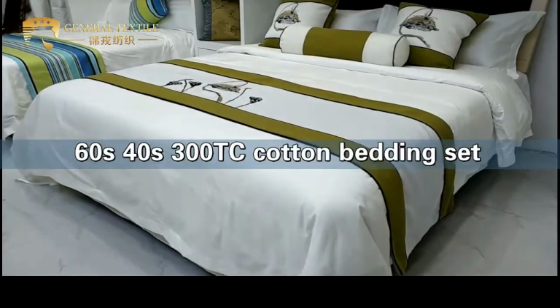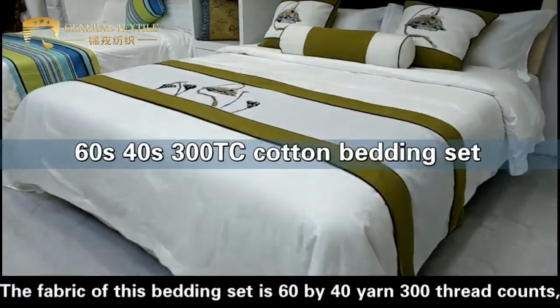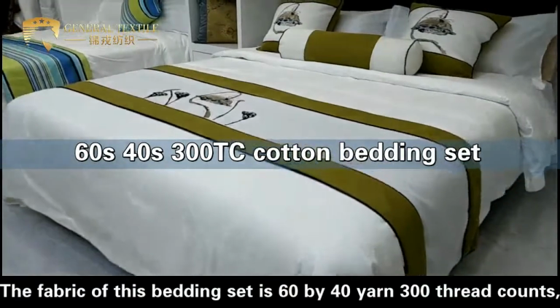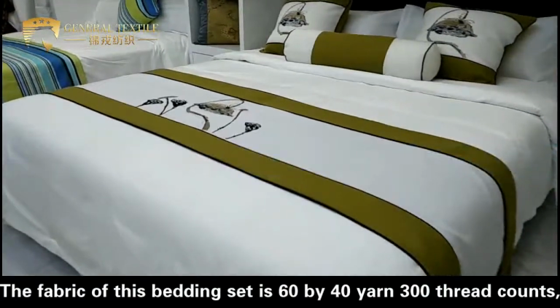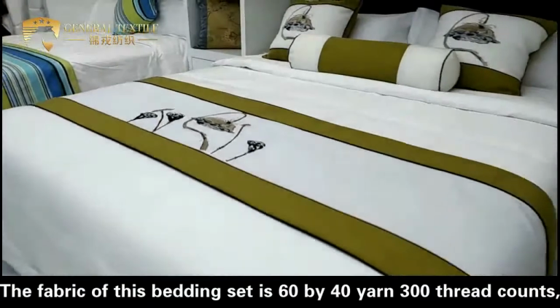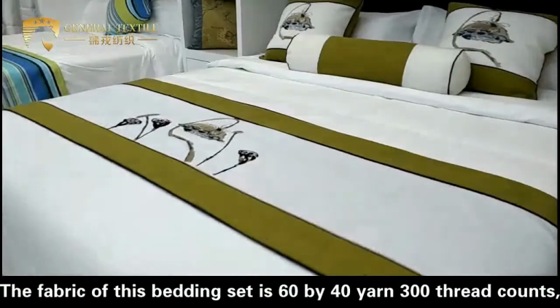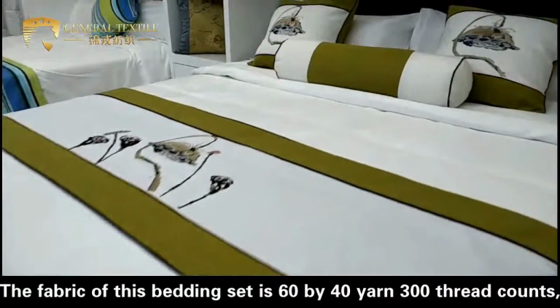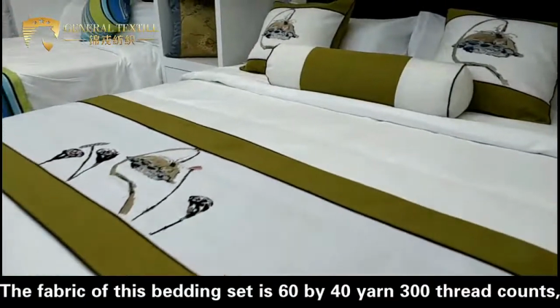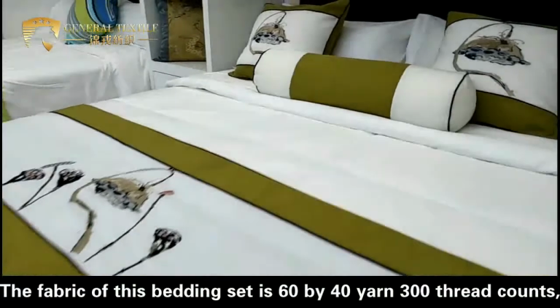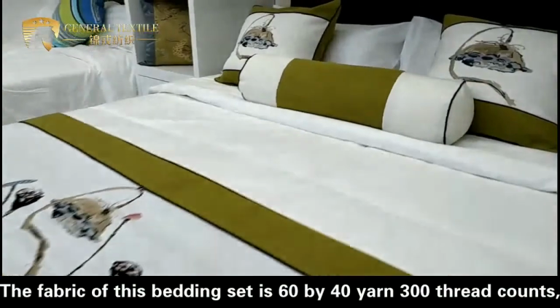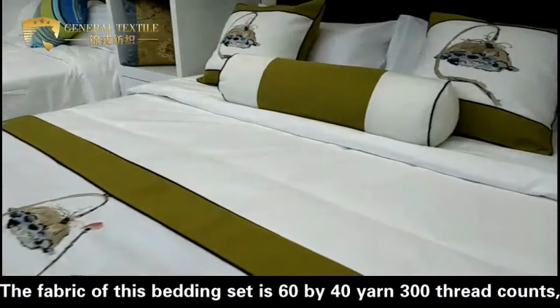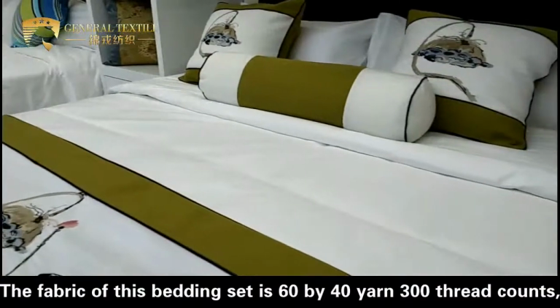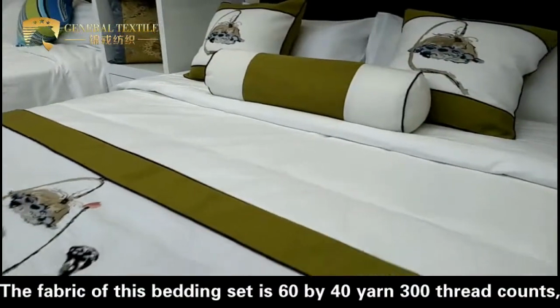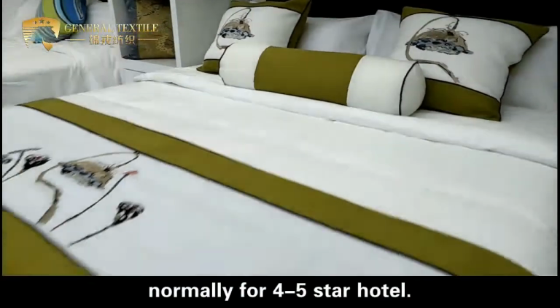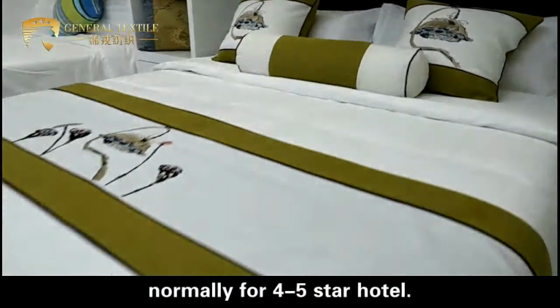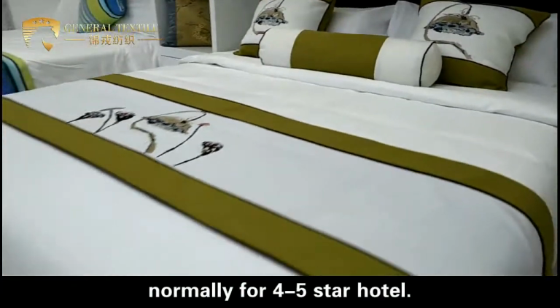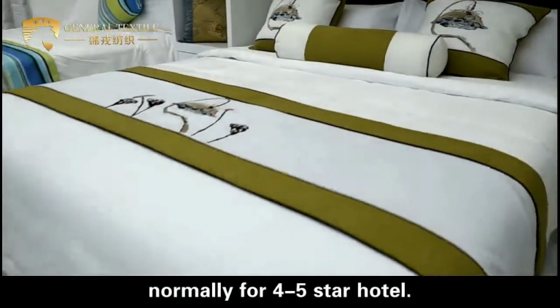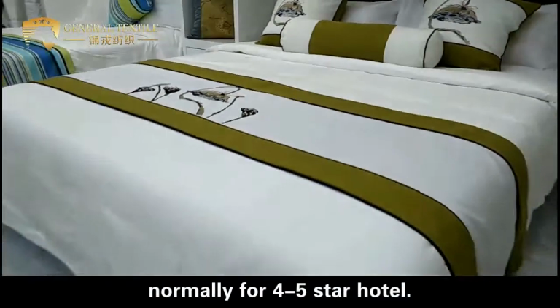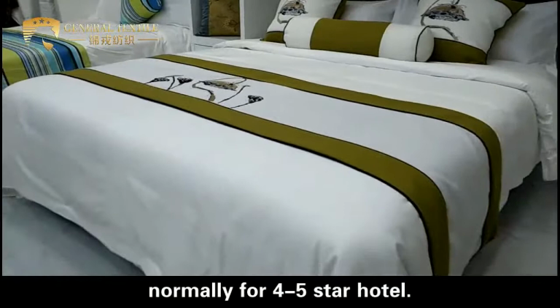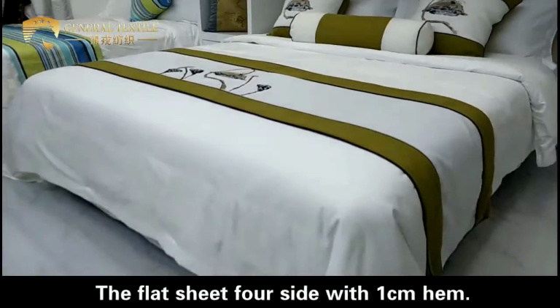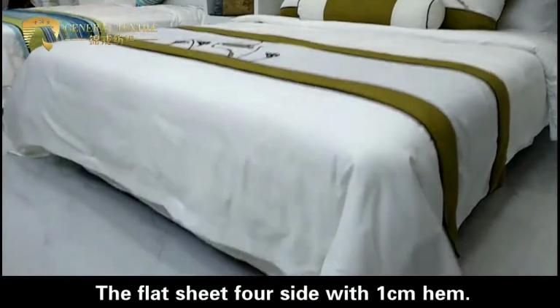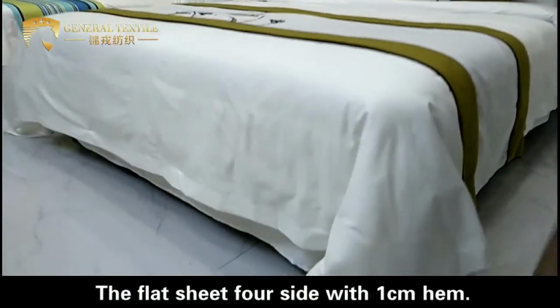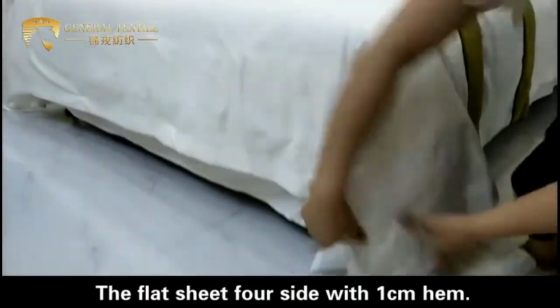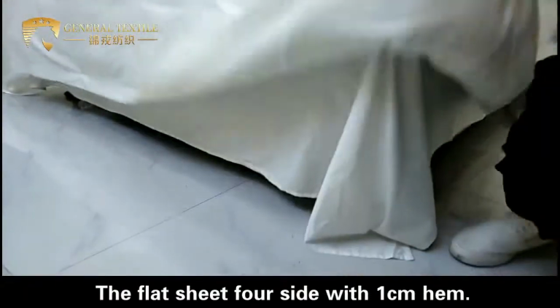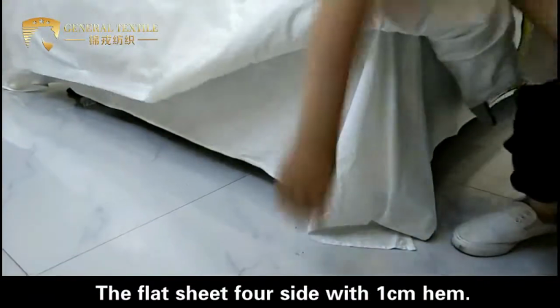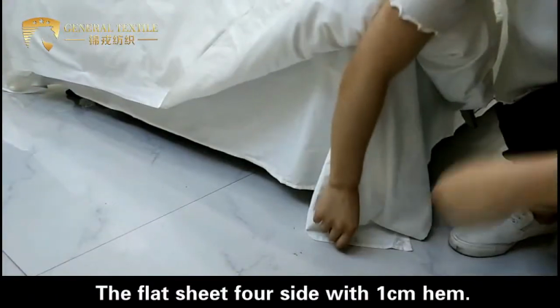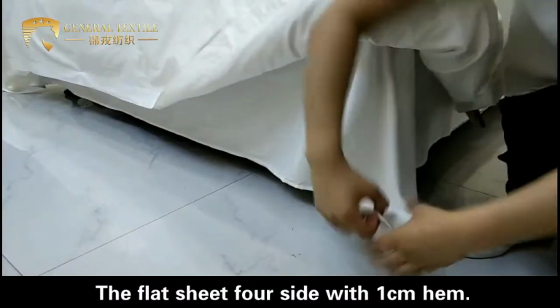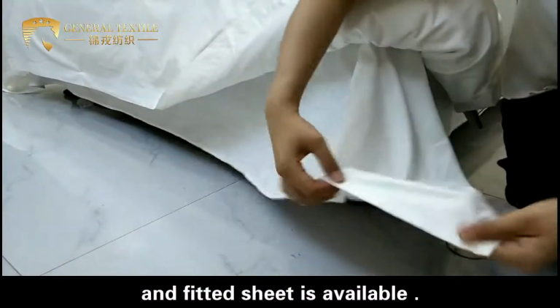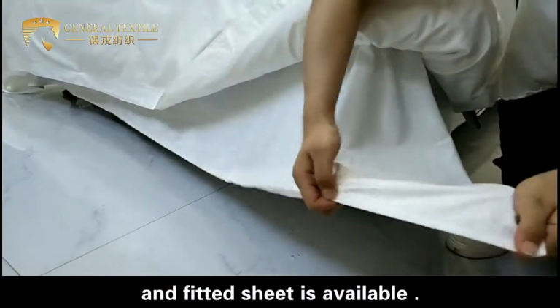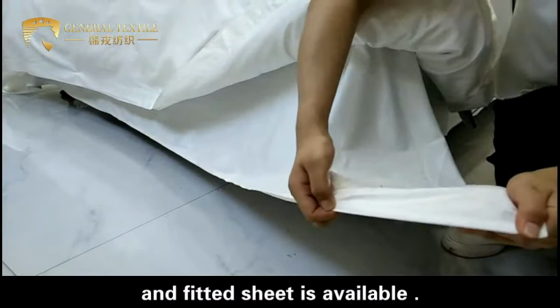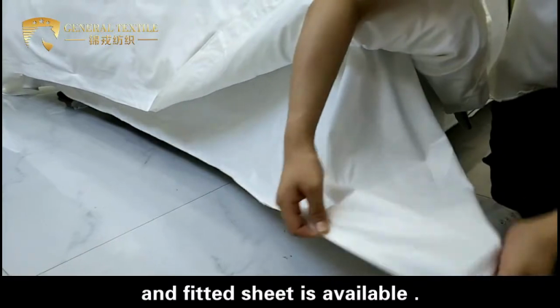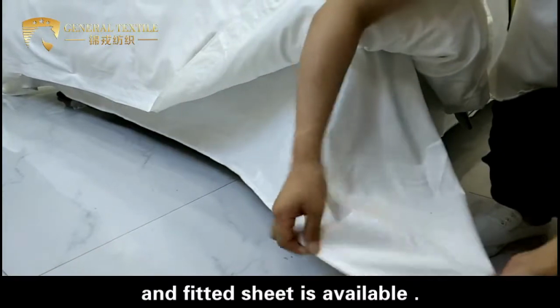The fabric of this bedding set is 60x40 yarn, 300 count, normally for 4-5 star hotels. The flat sheet comes in 4 sizes with 1 cm hem, and the fitted sheet is also available.